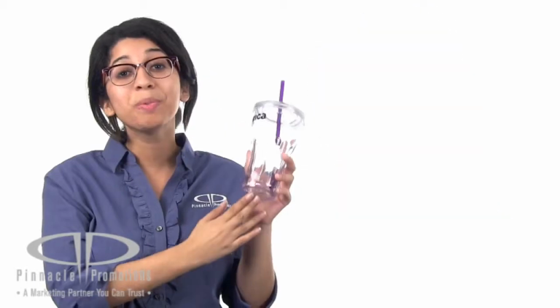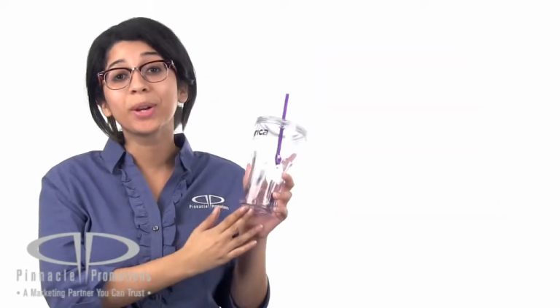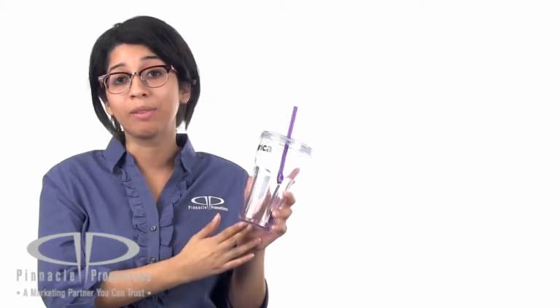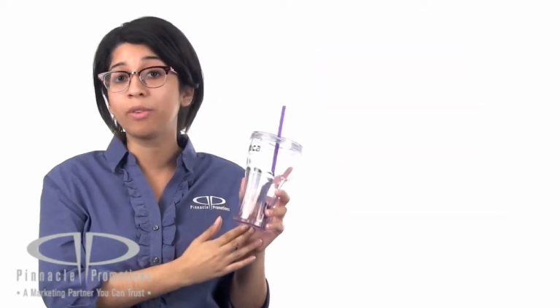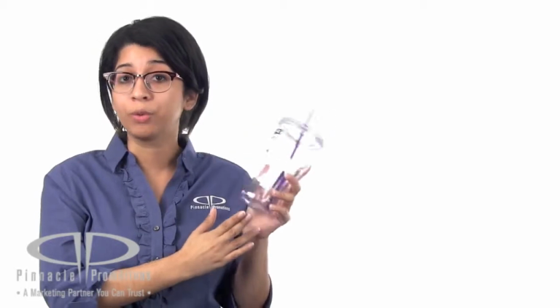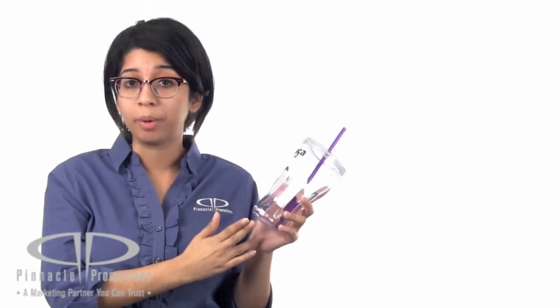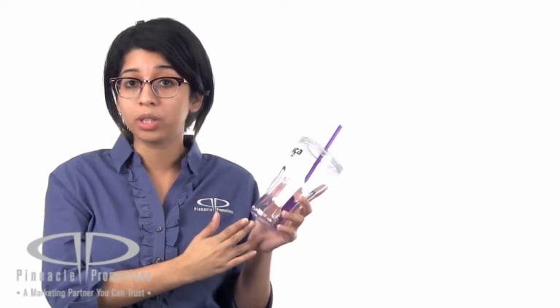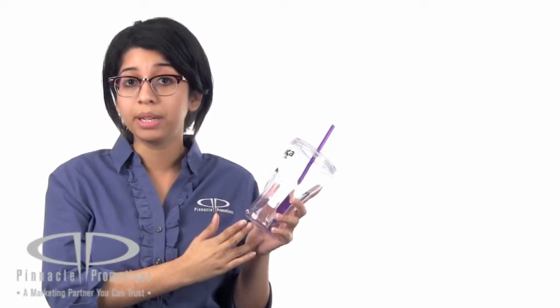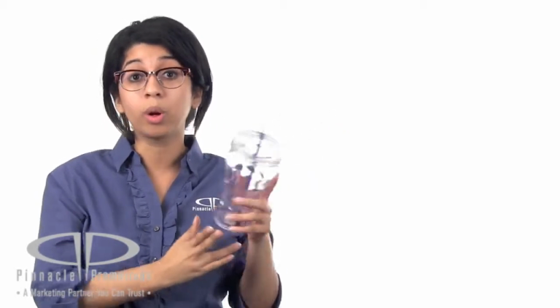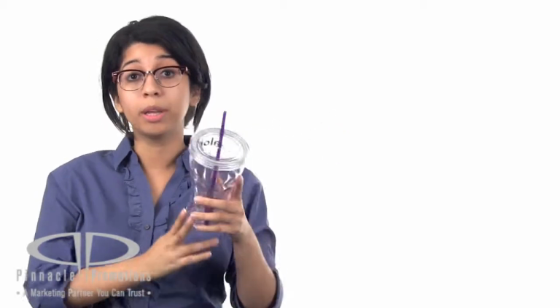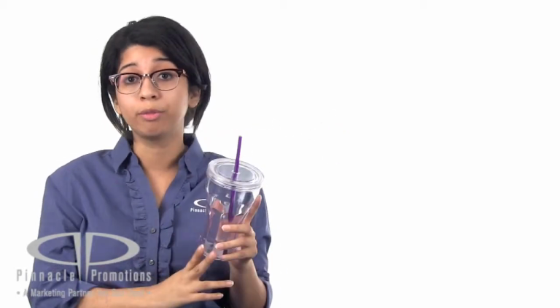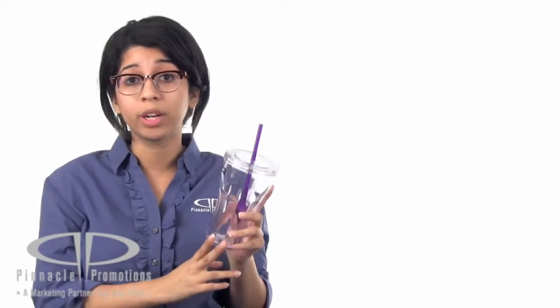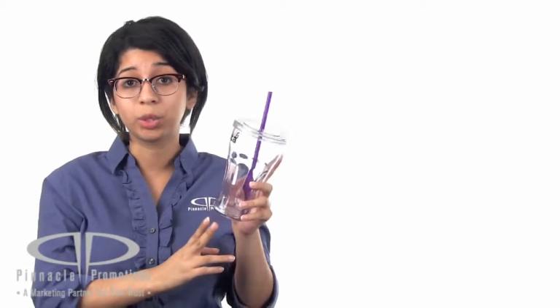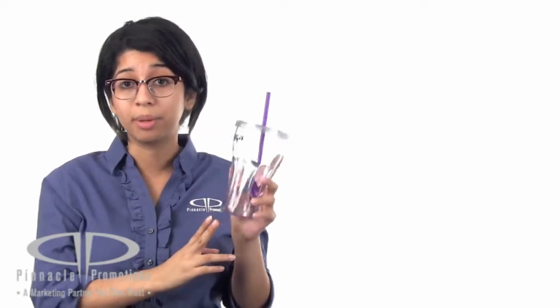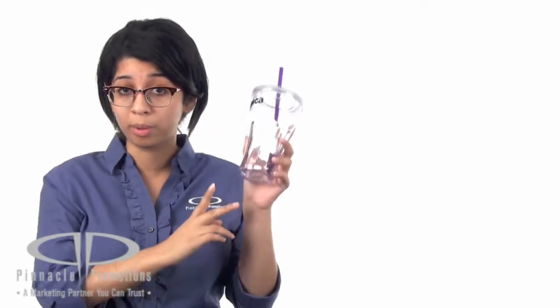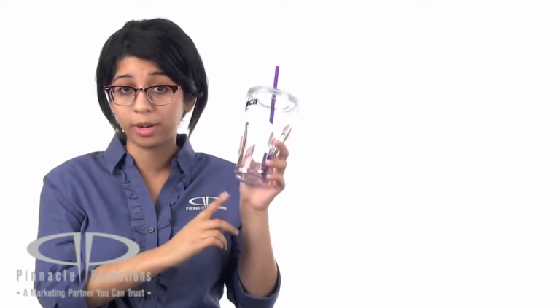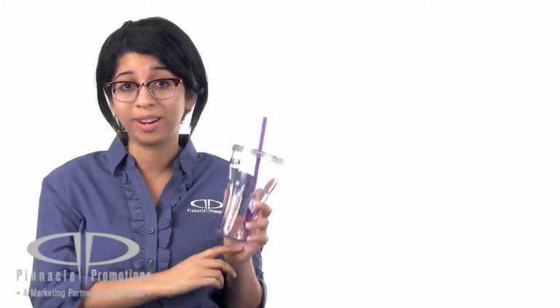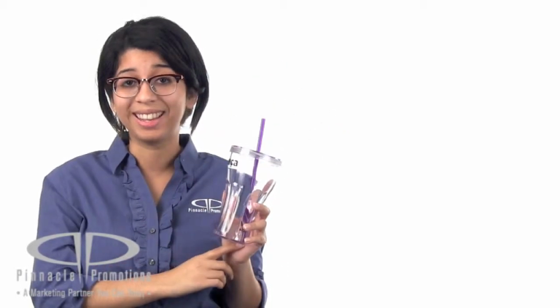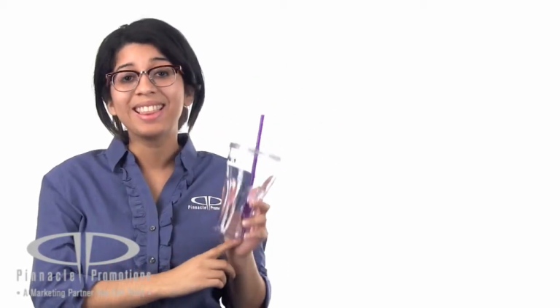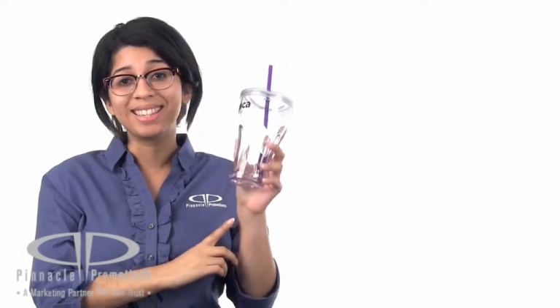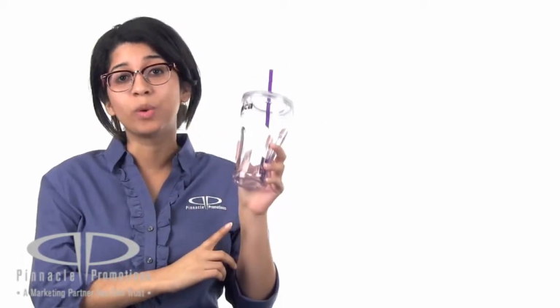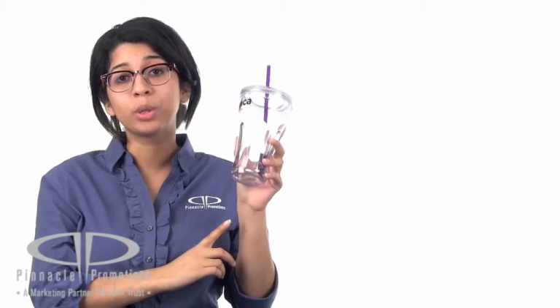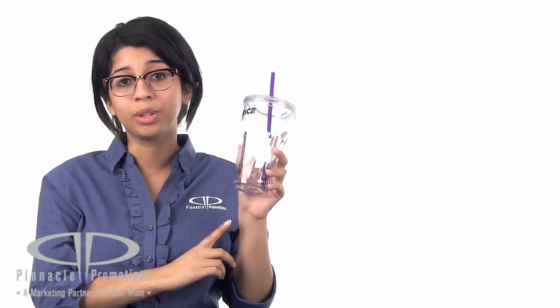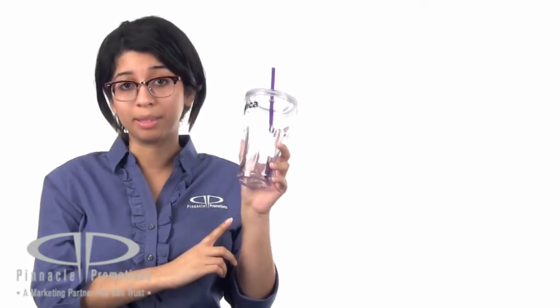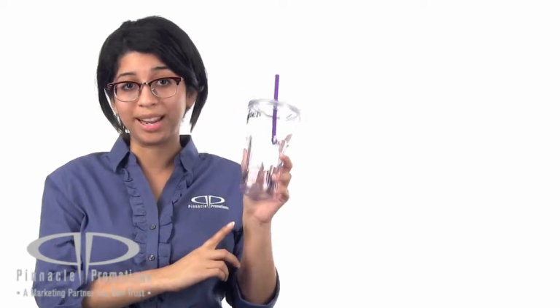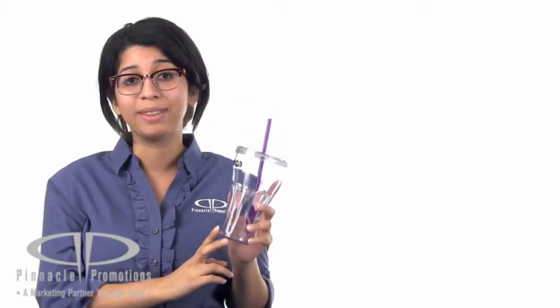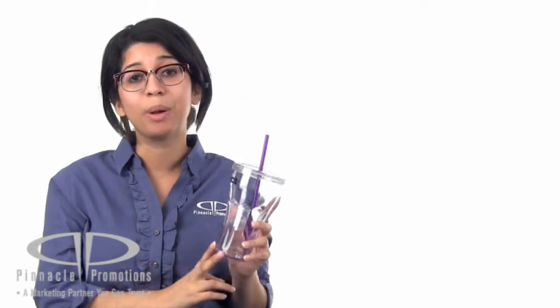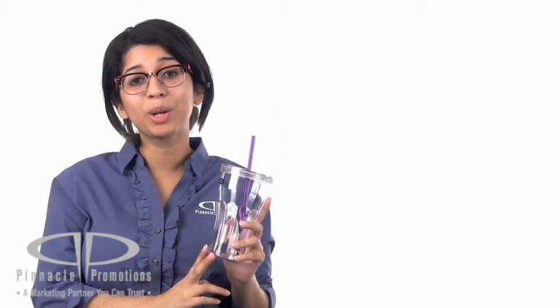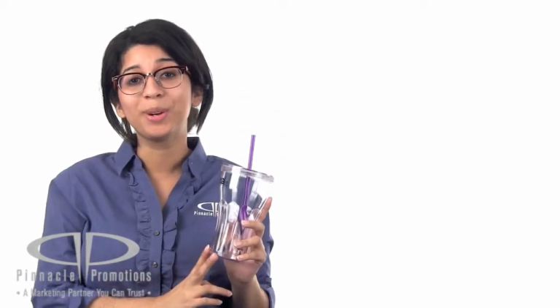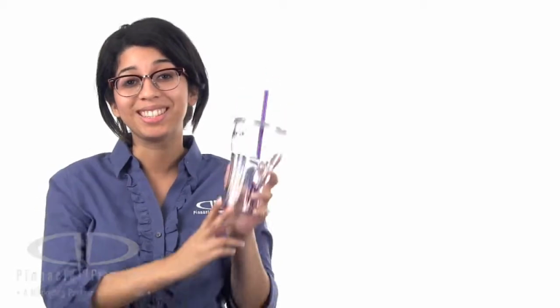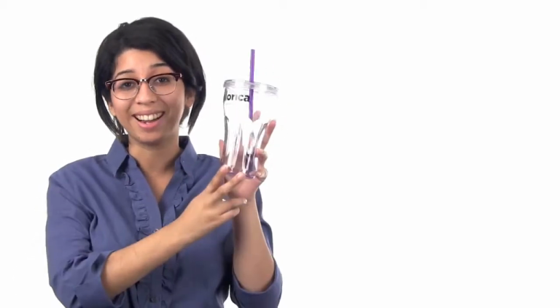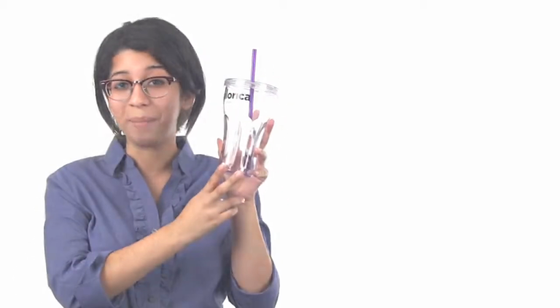These would make a great giveaway for any food or beverage companies, or maybe your food truck that's trying to be a little bit more eco-friendly. This is the Retro Sturdy Sipper and it's available at PinnaclePromotions.com.